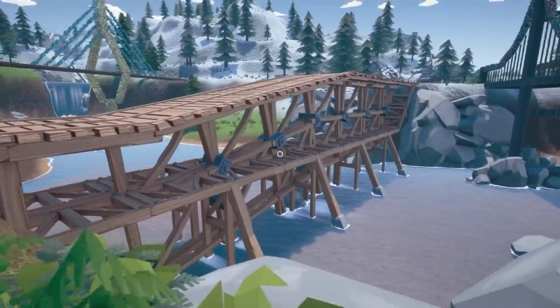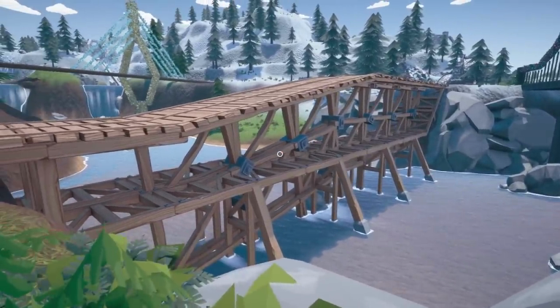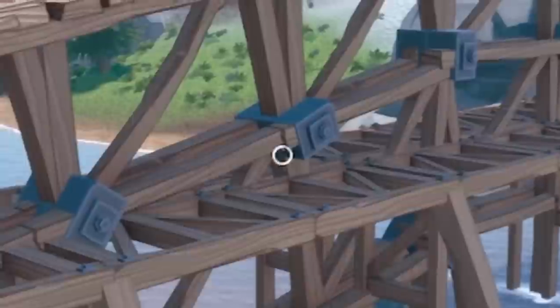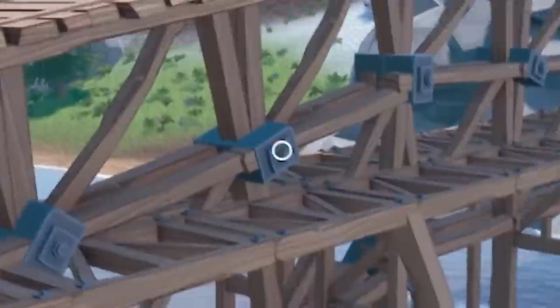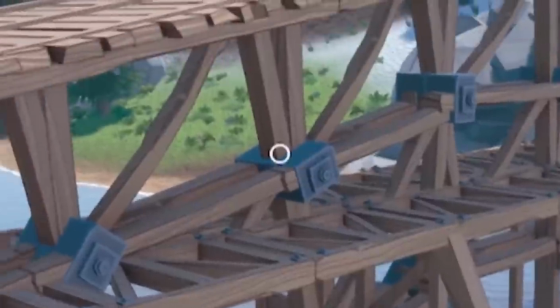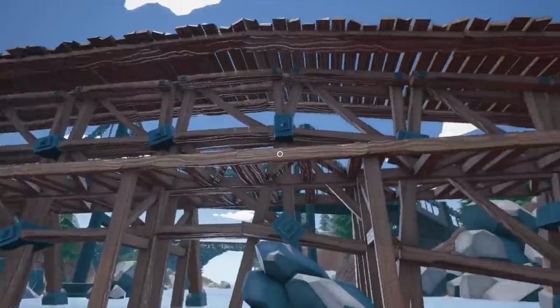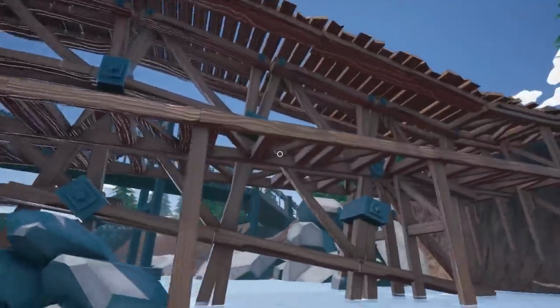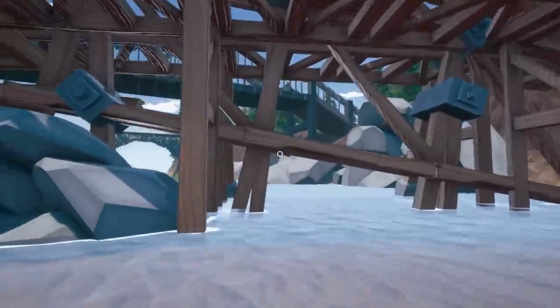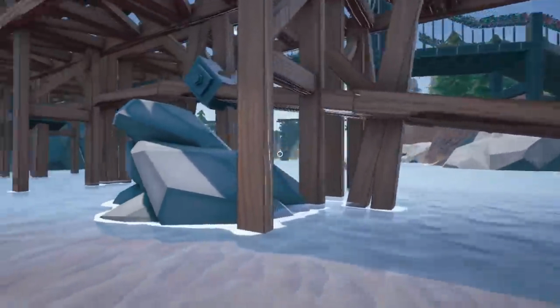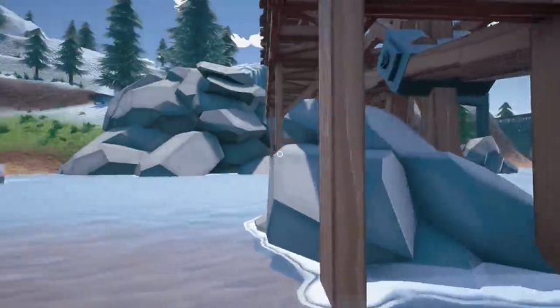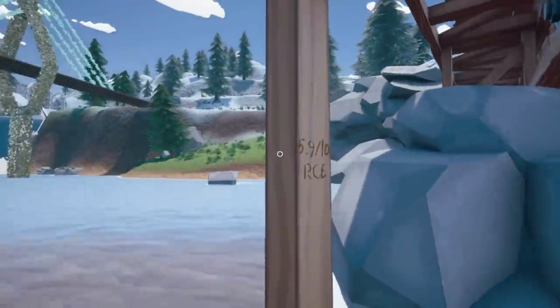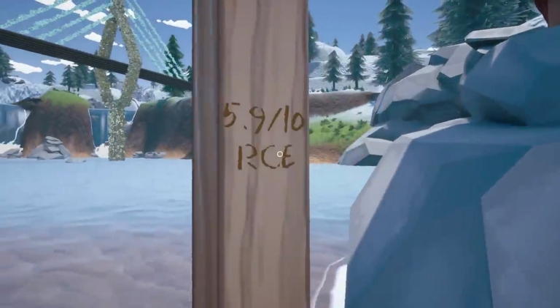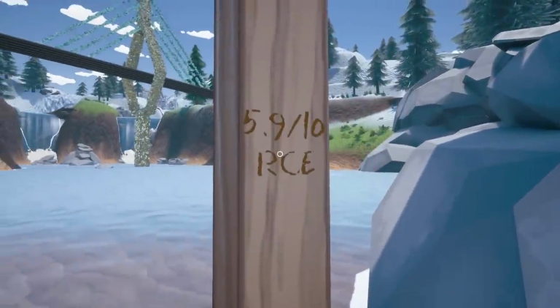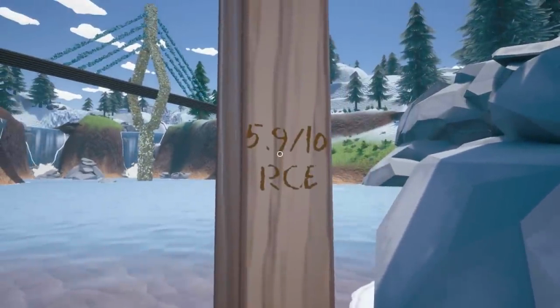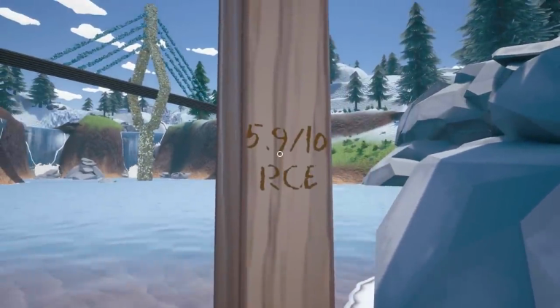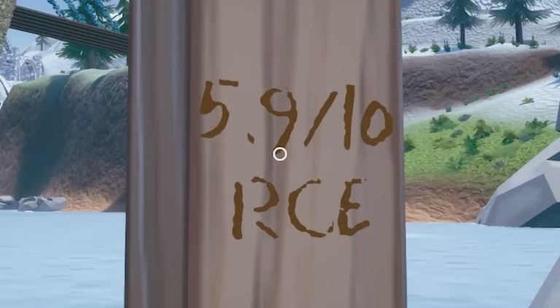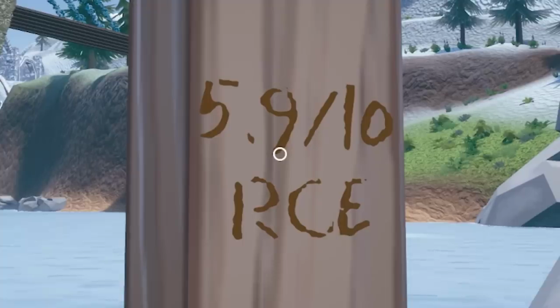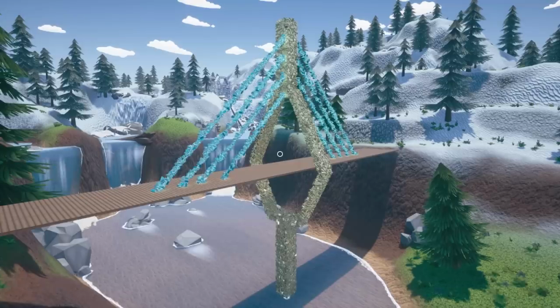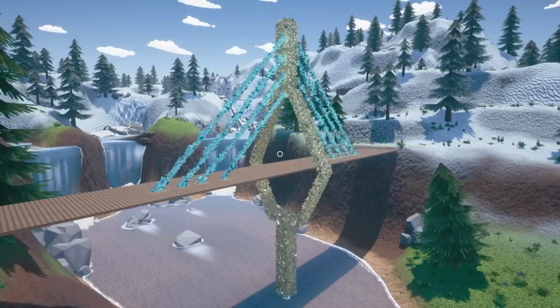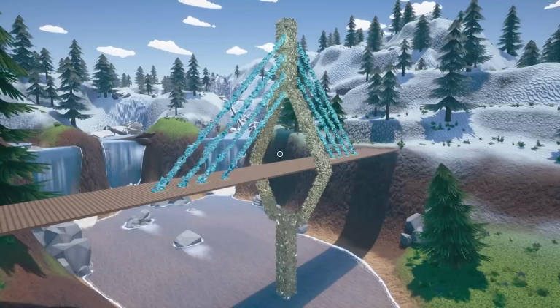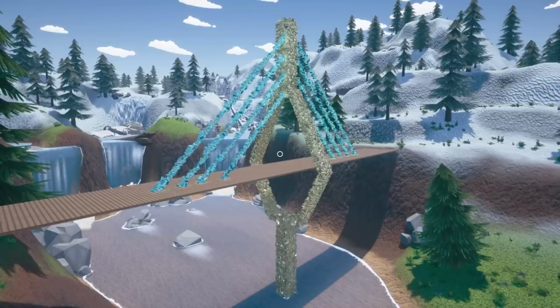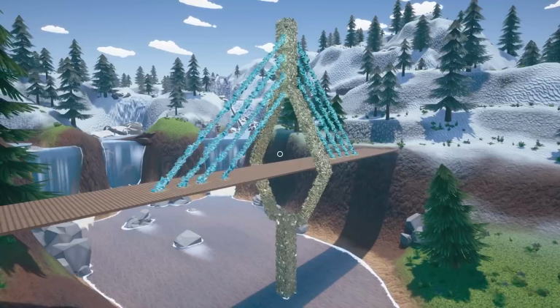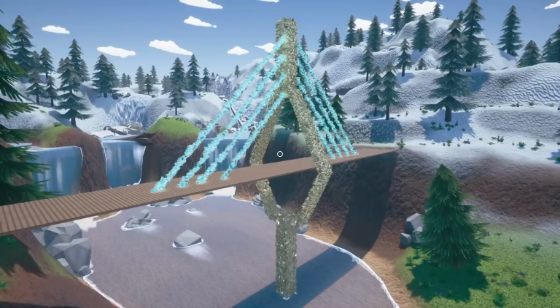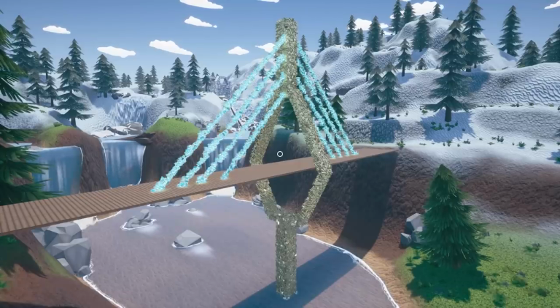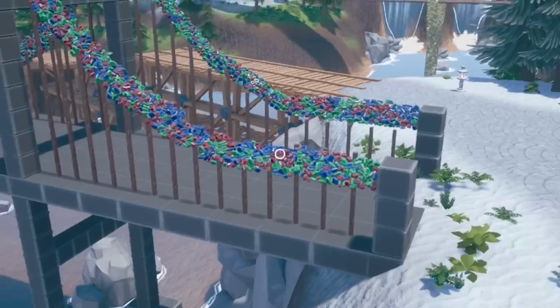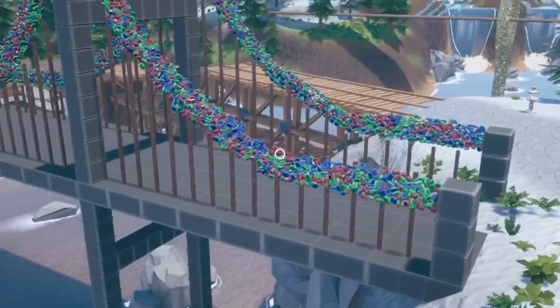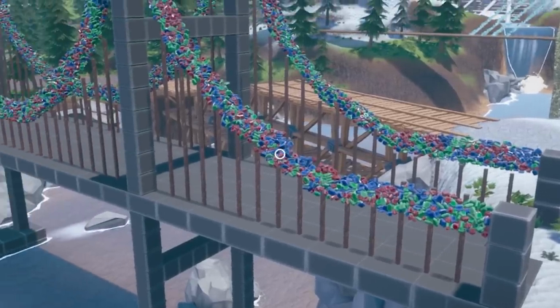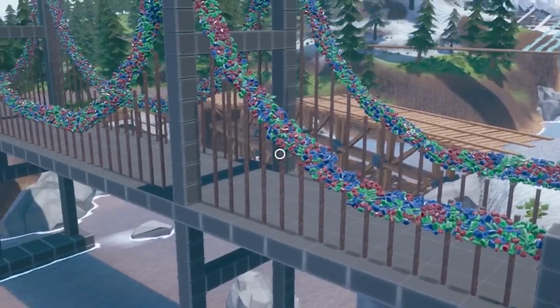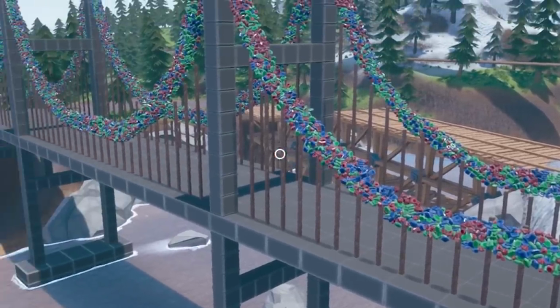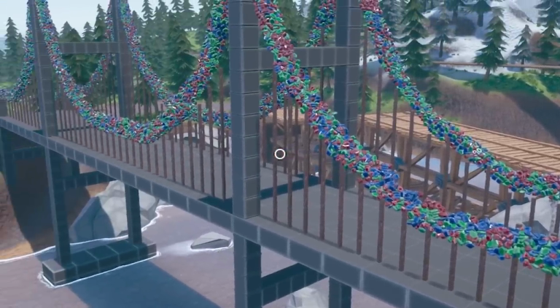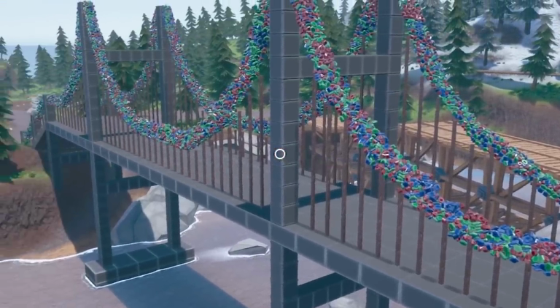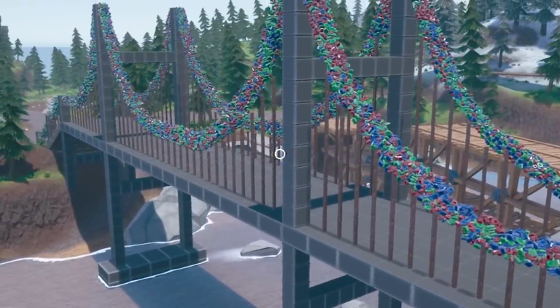Look at the trusses - they are terrible. So terrible that an engineer once rated this a 5.9 out of 10 in a bridge review. But thankfully we can use those resources to make a bilf like this one, and even like this one - the gemstone suspension bridge.